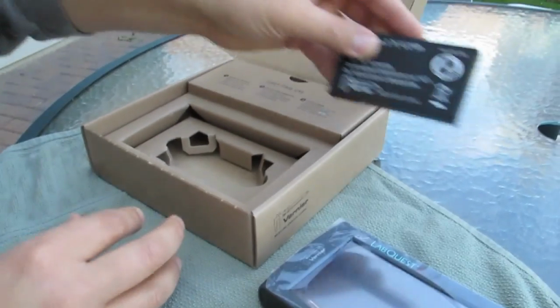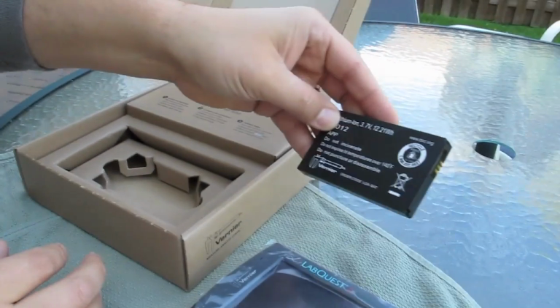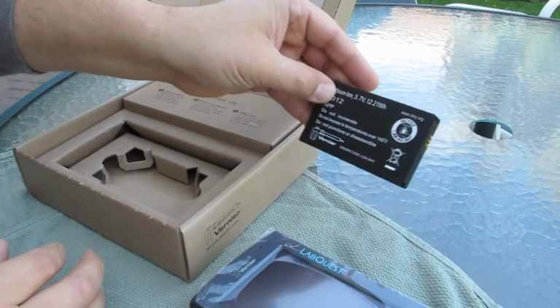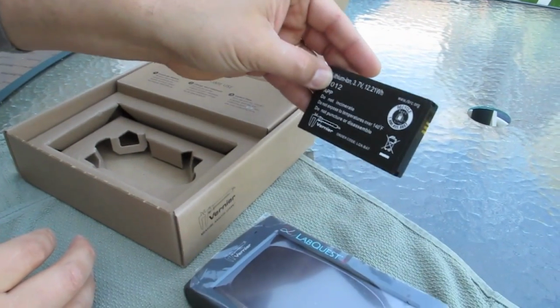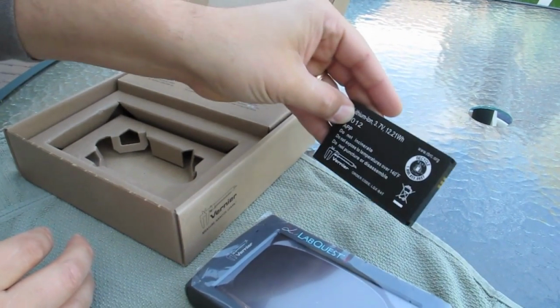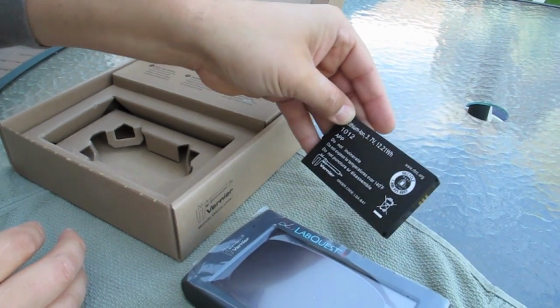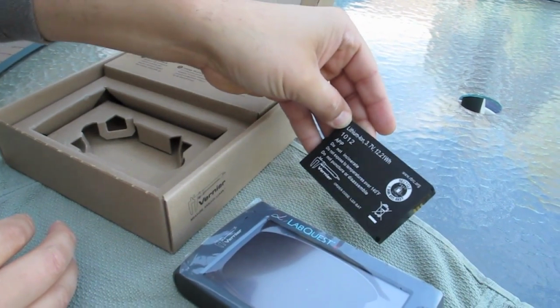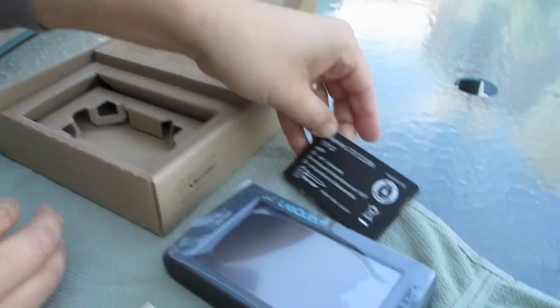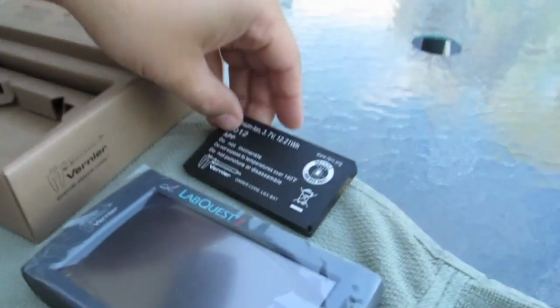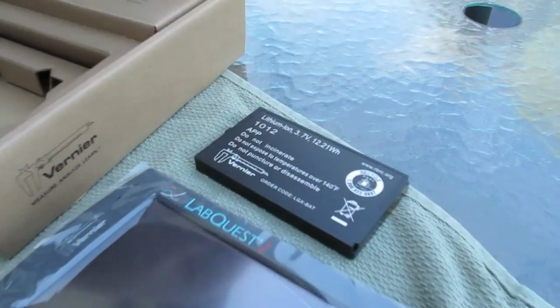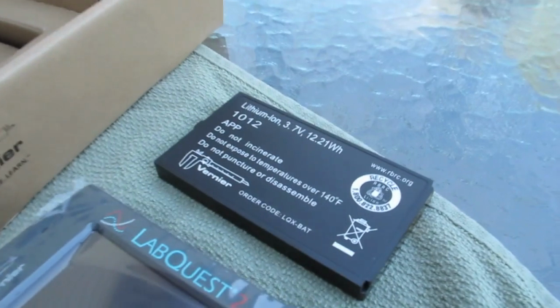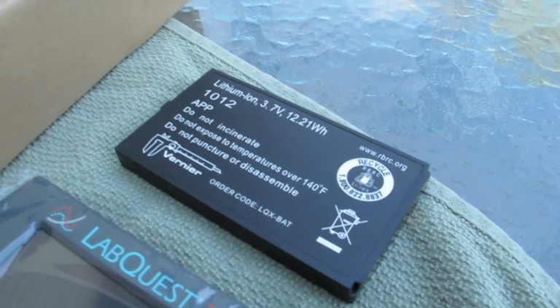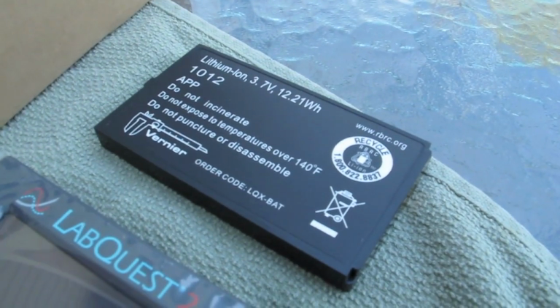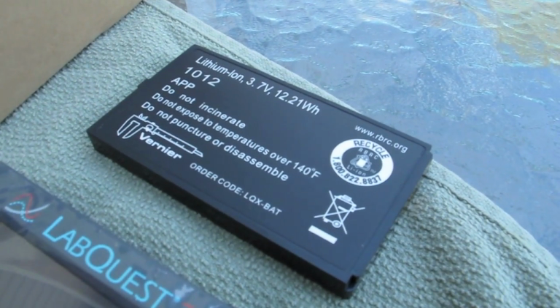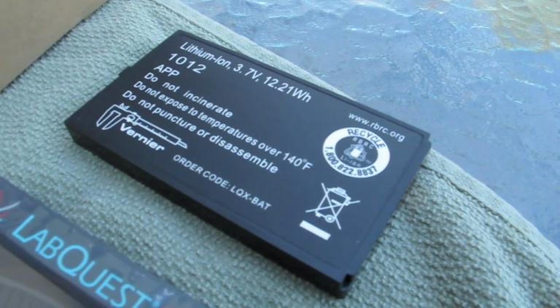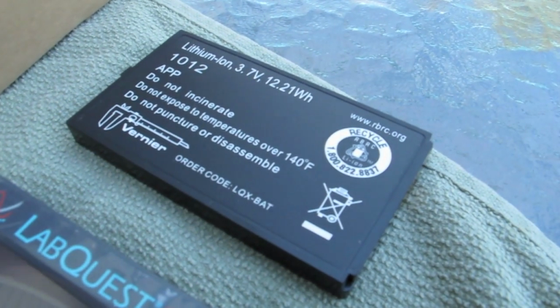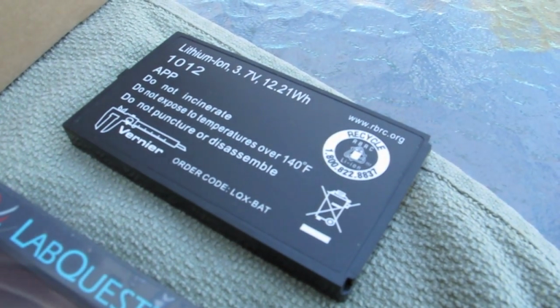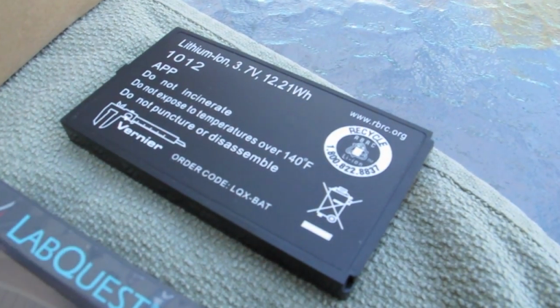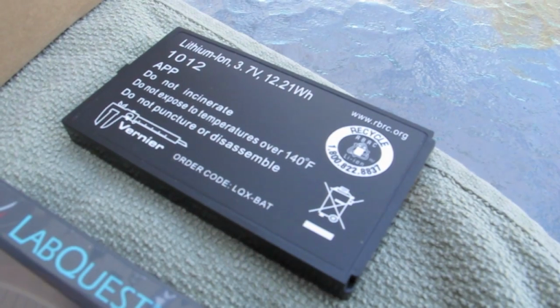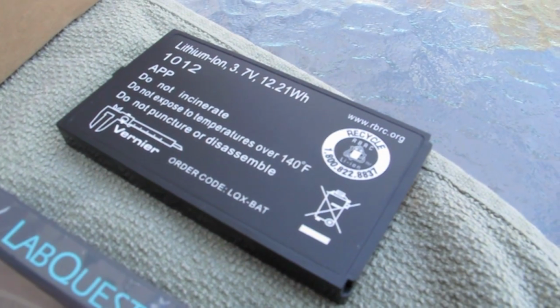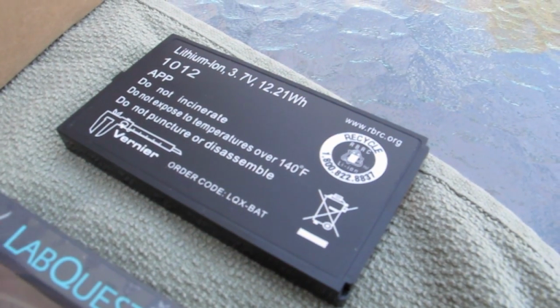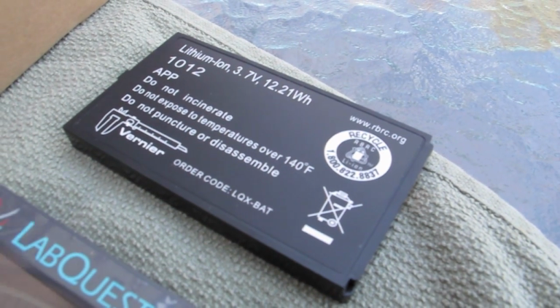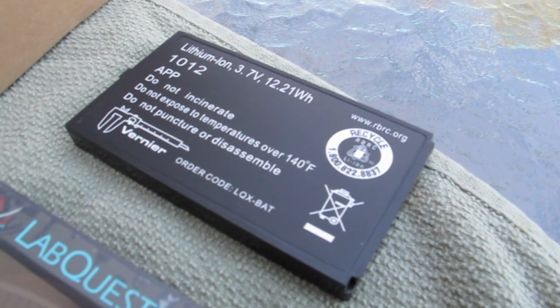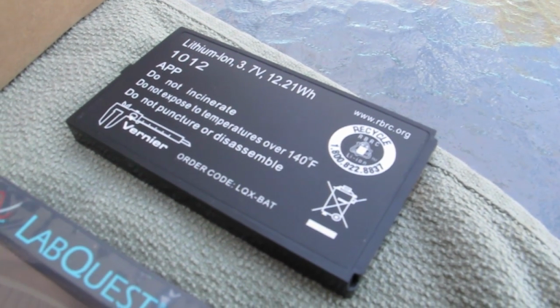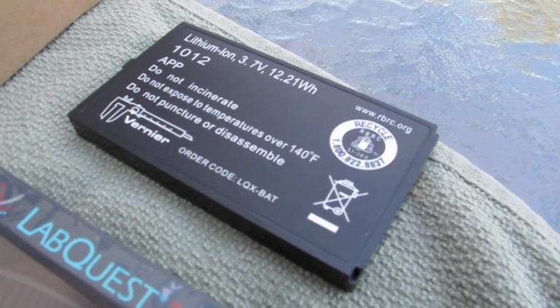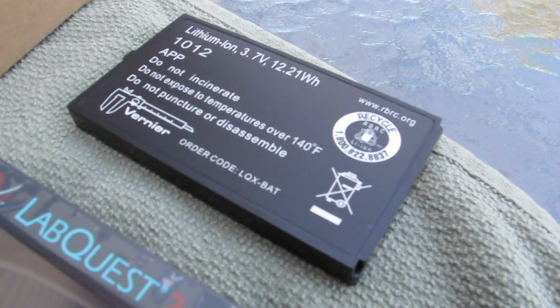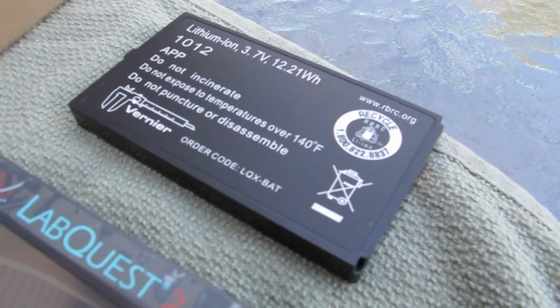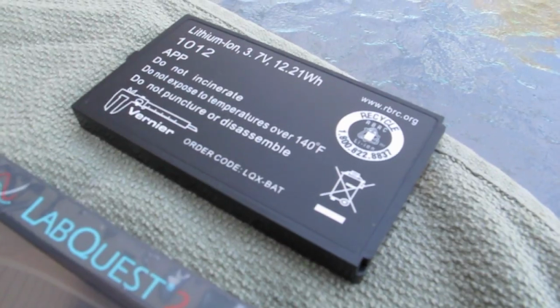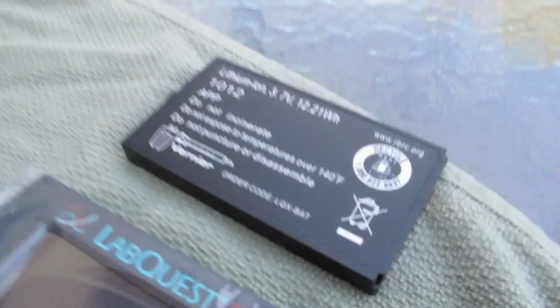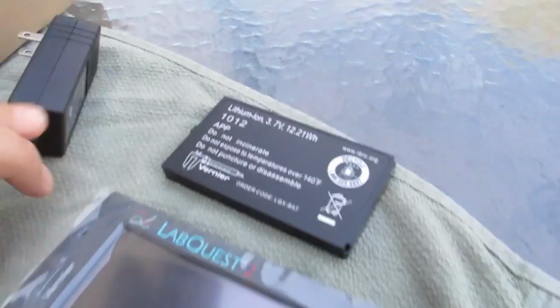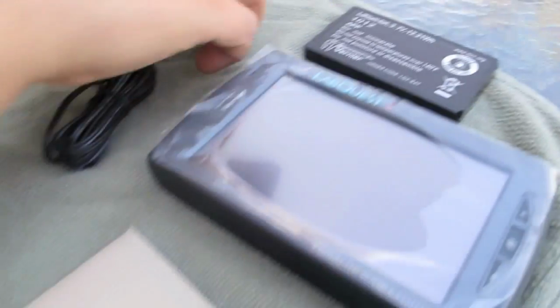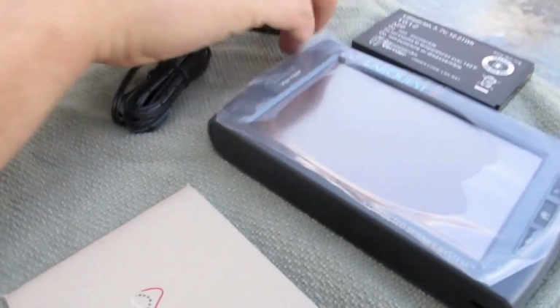We got the battery — that's a nice, giant lithium-ion battery. Big, huge one. Vernier actually sells an additional battery you can use as an extra backup. Make sure you recycle that, boys and girls.